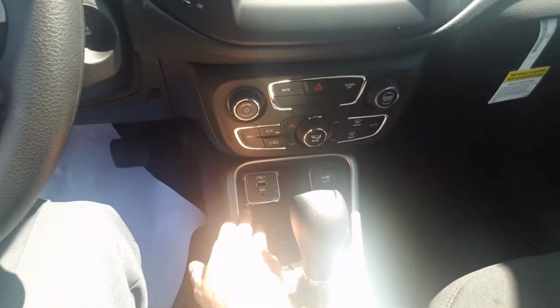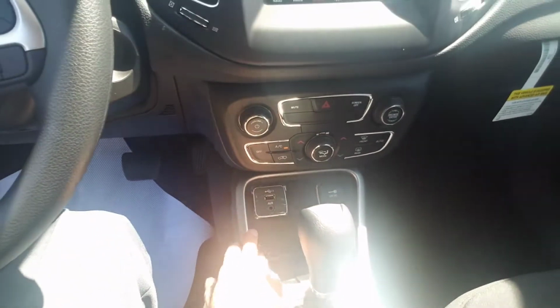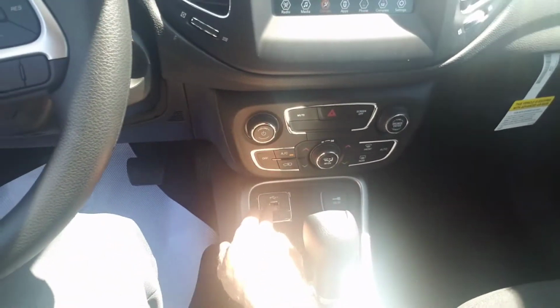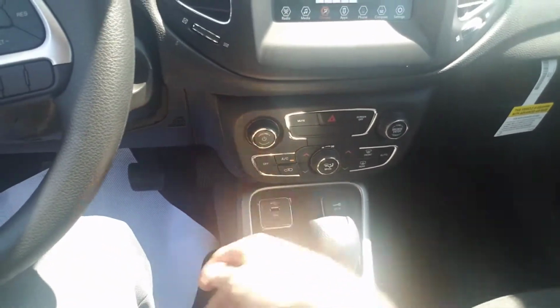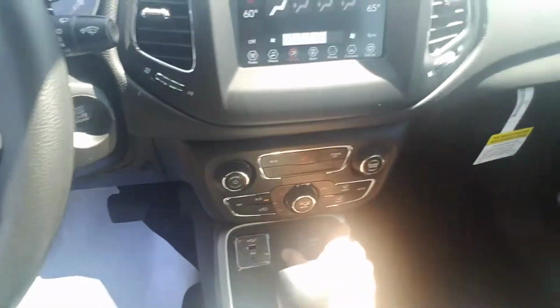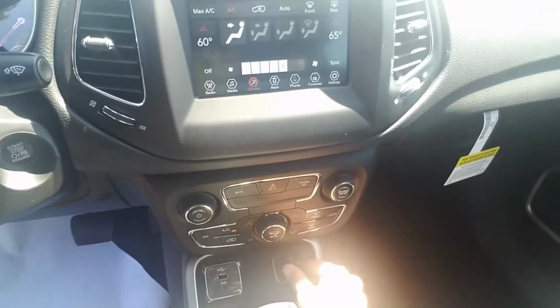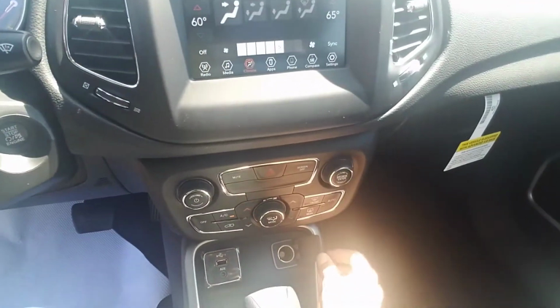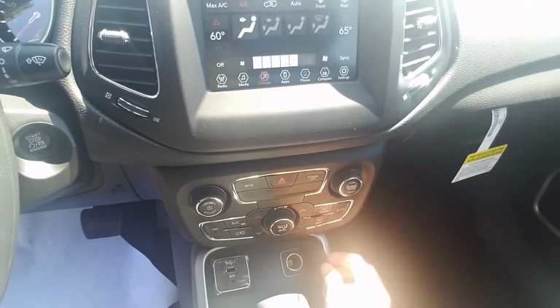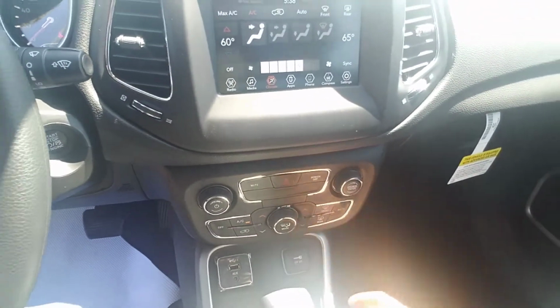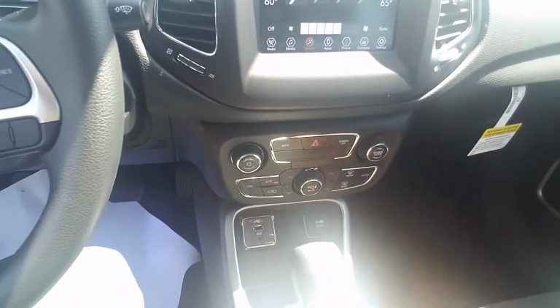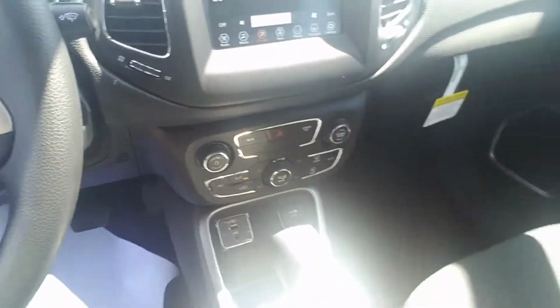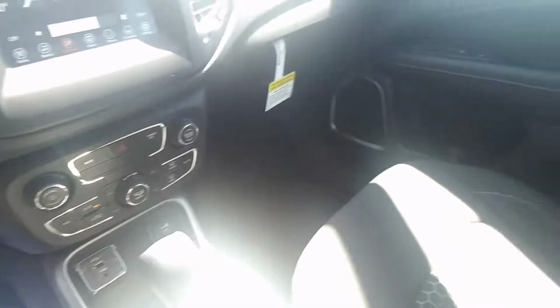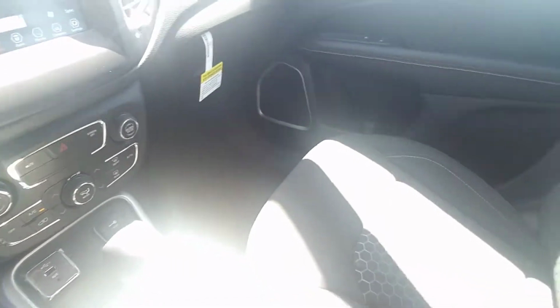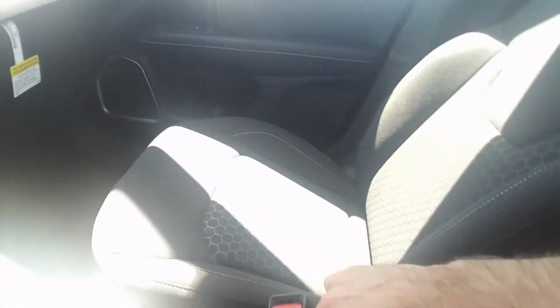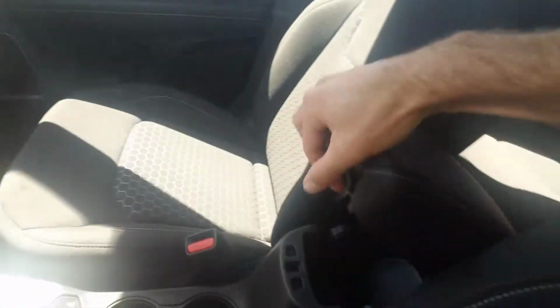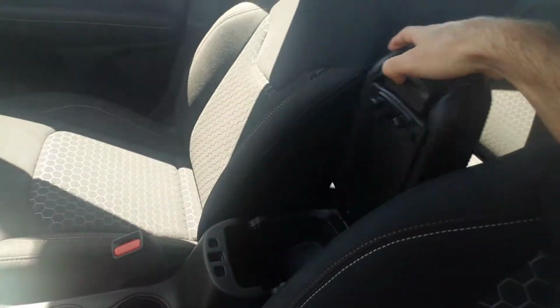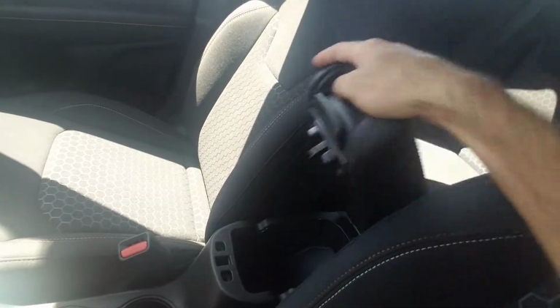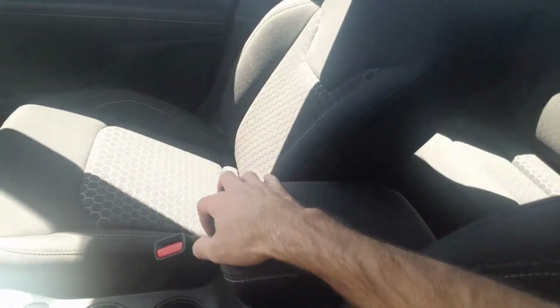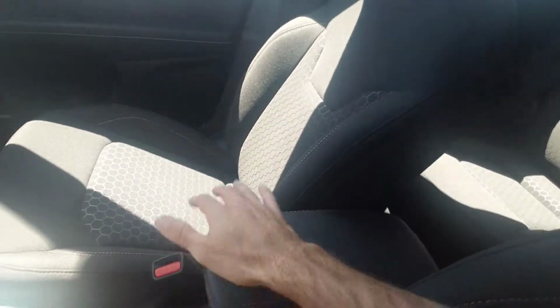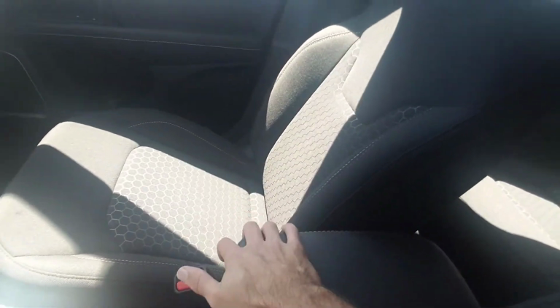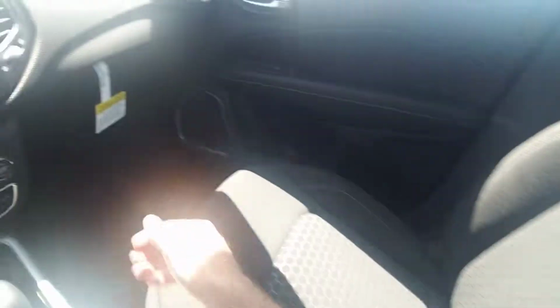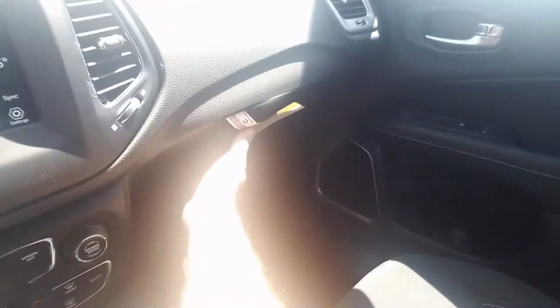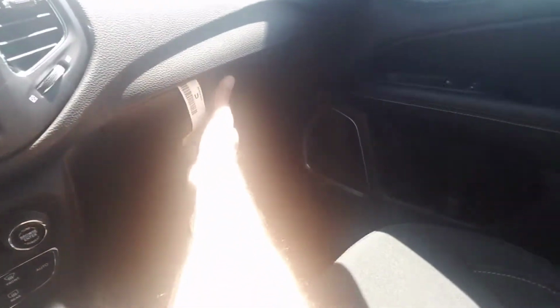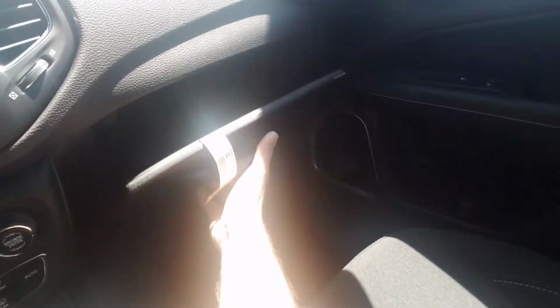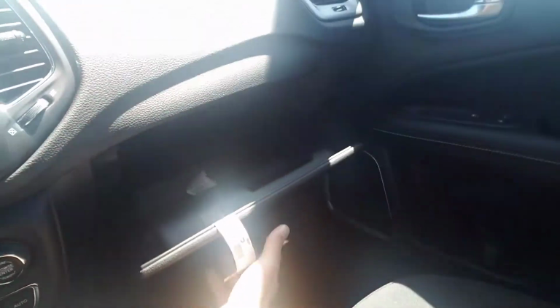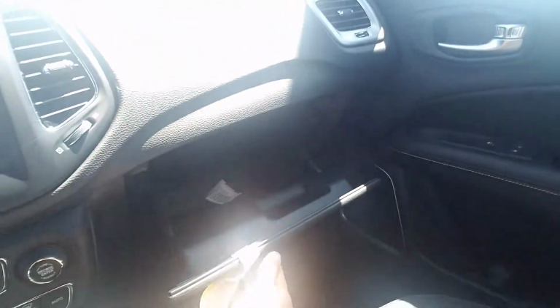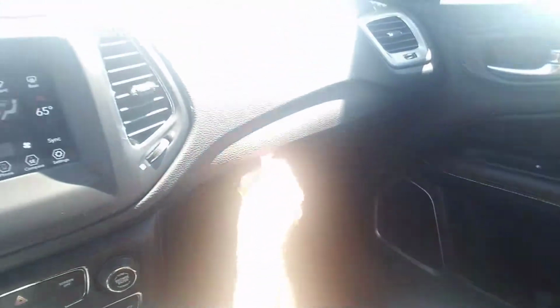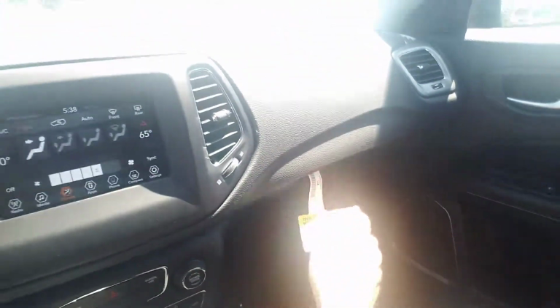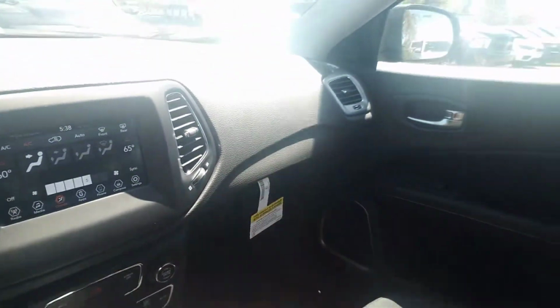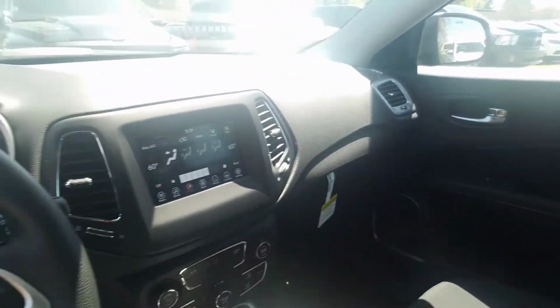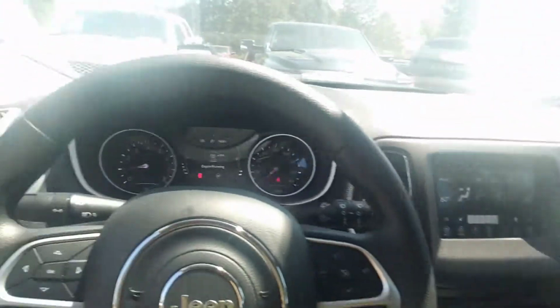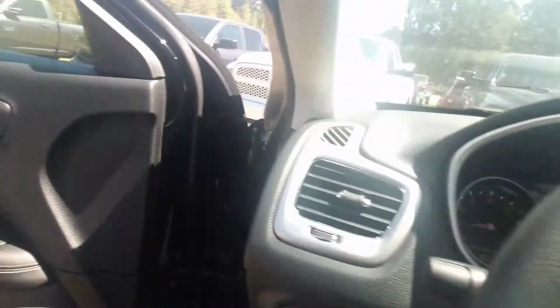Down here you also have your other climate control standard buttons. You've got your aux port, your USB ports, and then of course your 12-volt outlet. Here's your center console, glove compartment, all that good stuff.